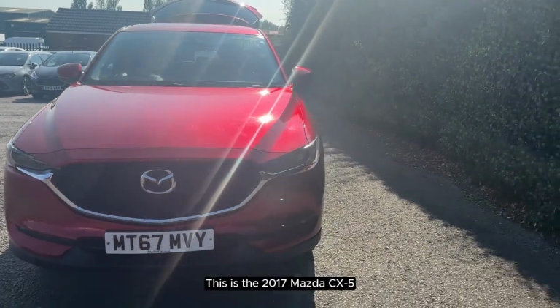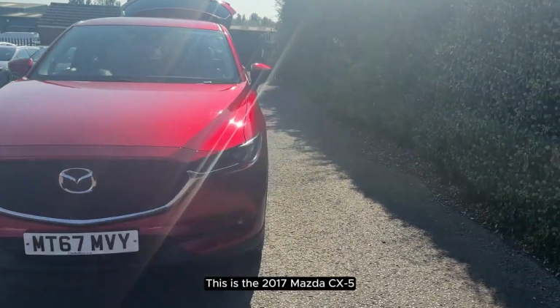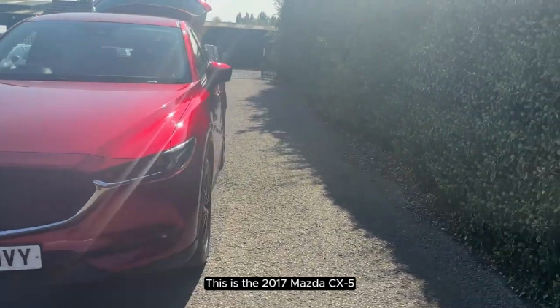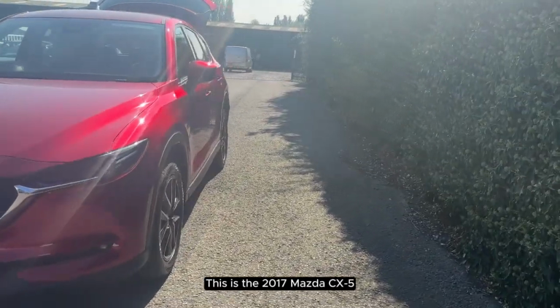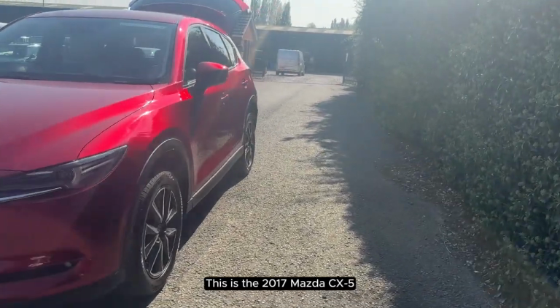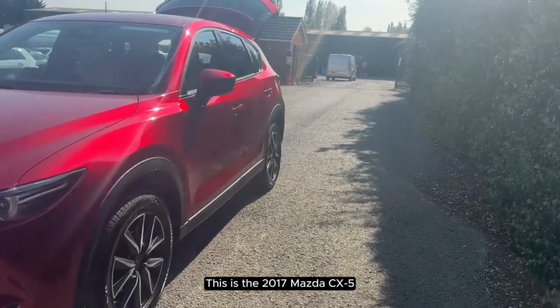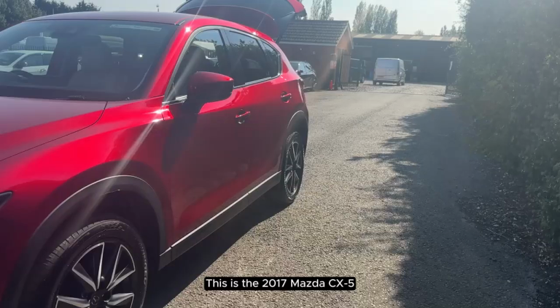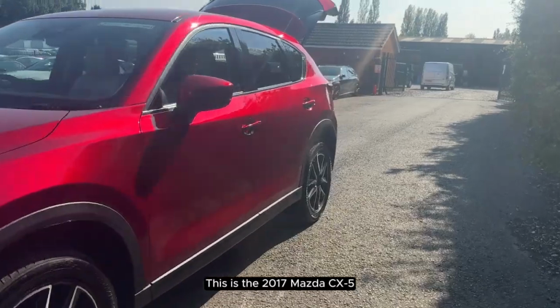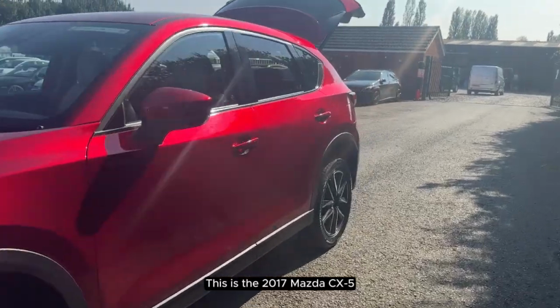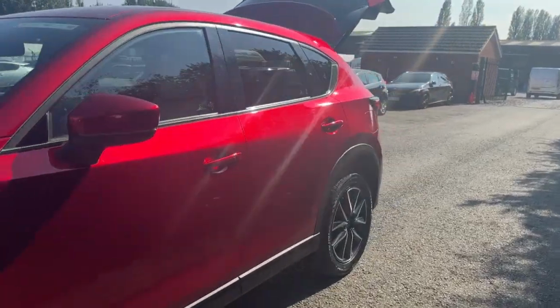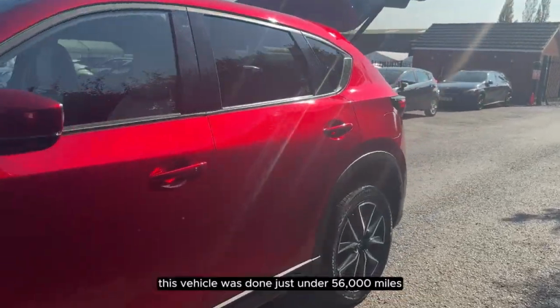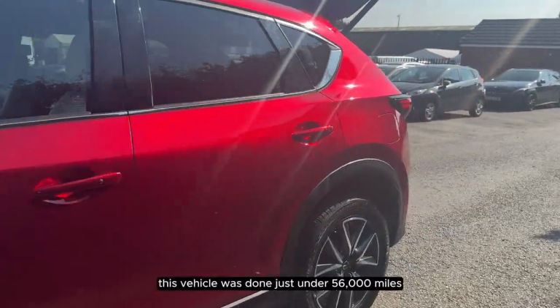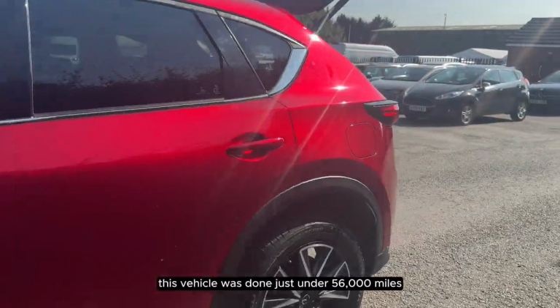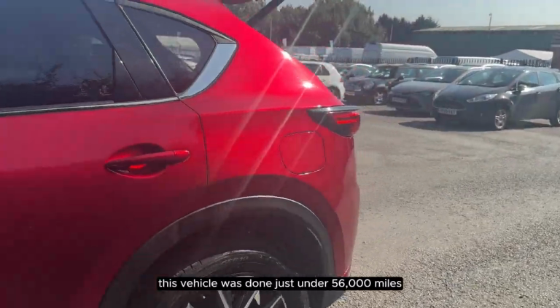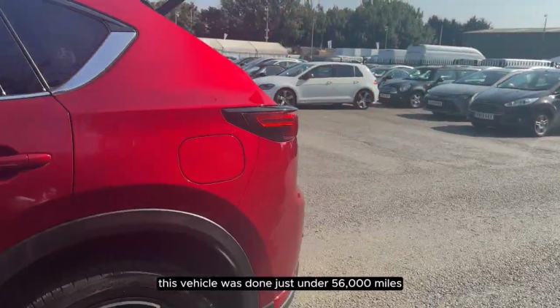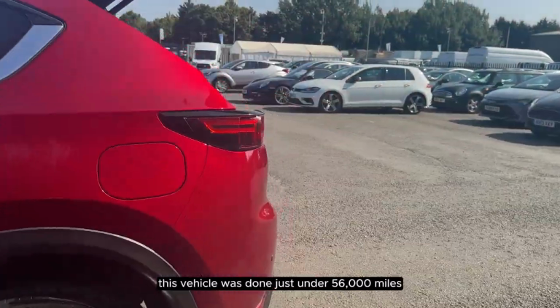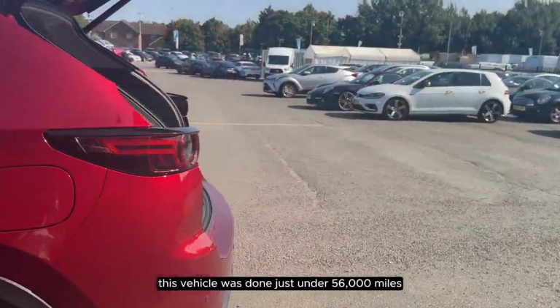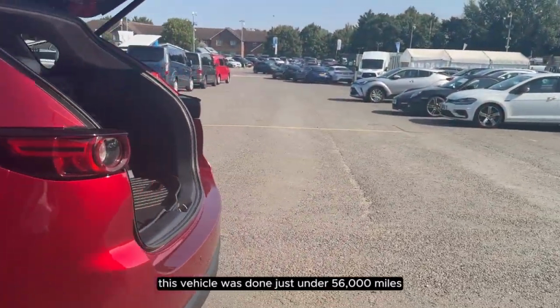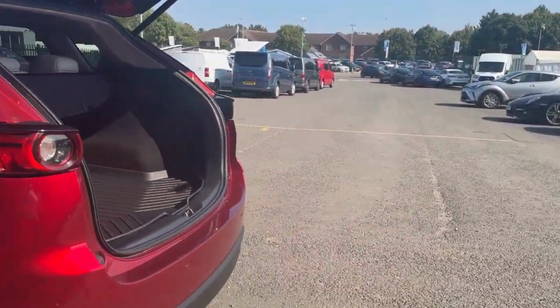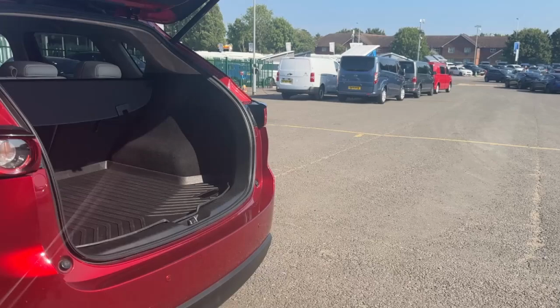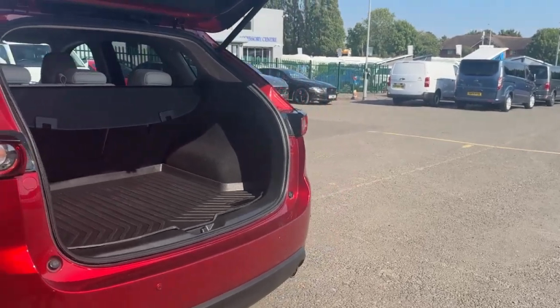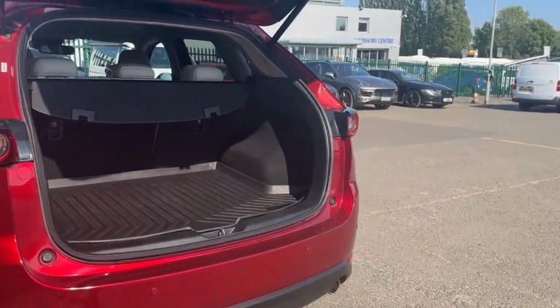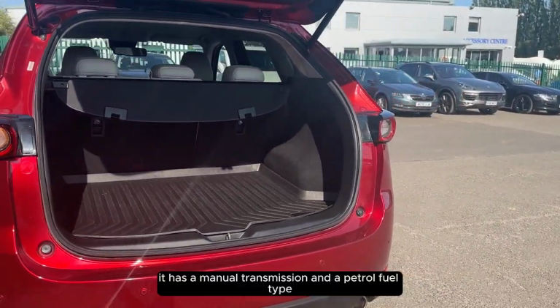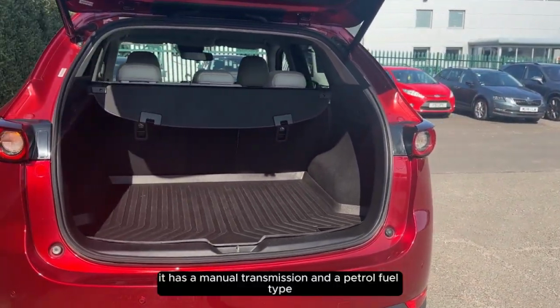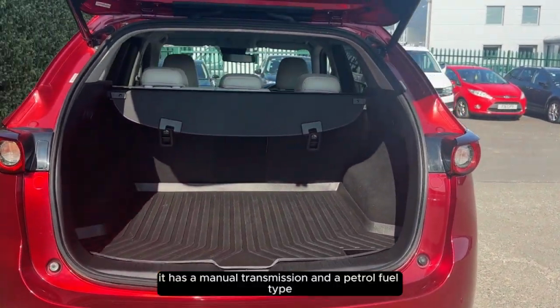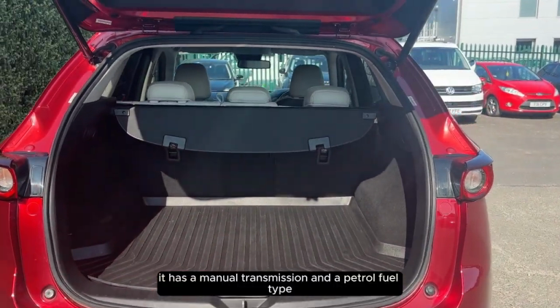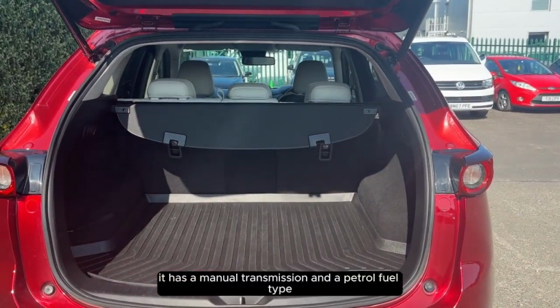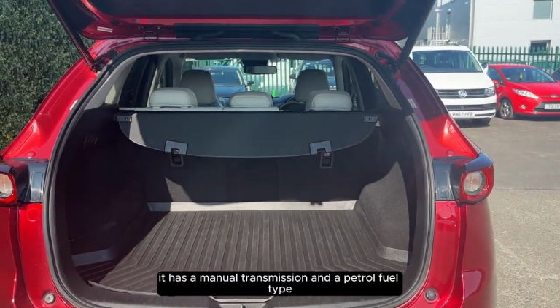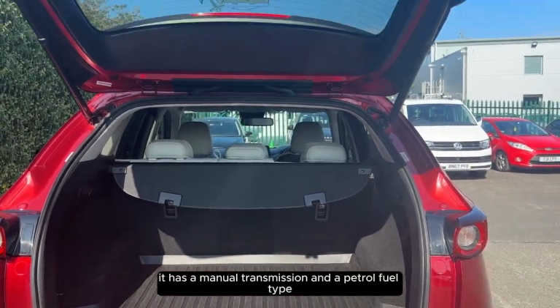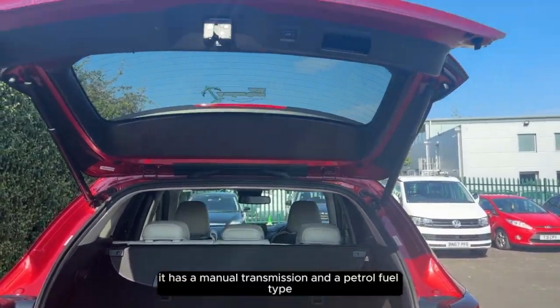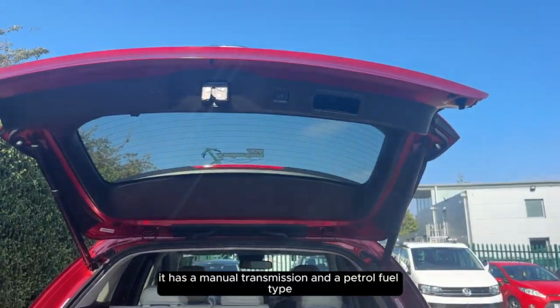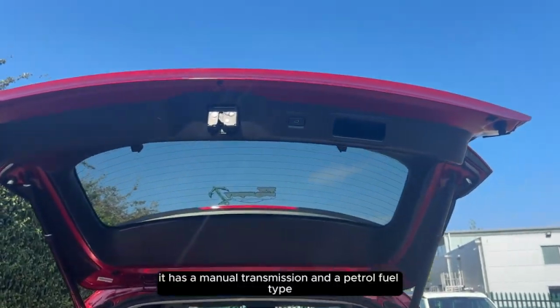This is the 2017 Mazda CX-5. This vehicle has done just under 56,000 miles. It has a manual transmission and a petrol fuel type.